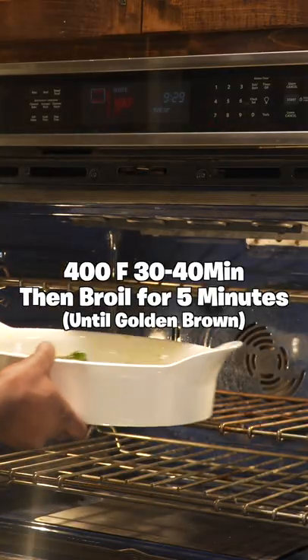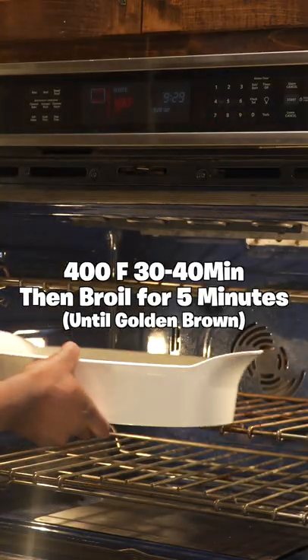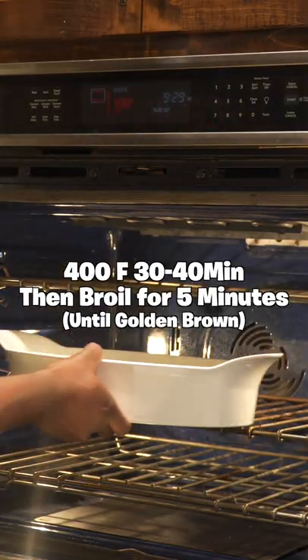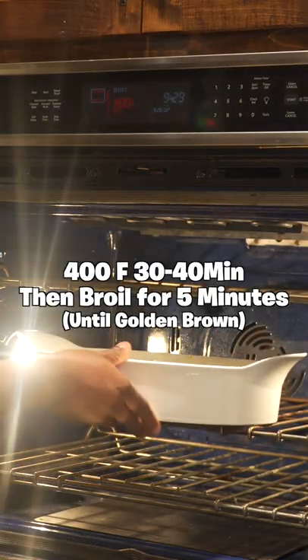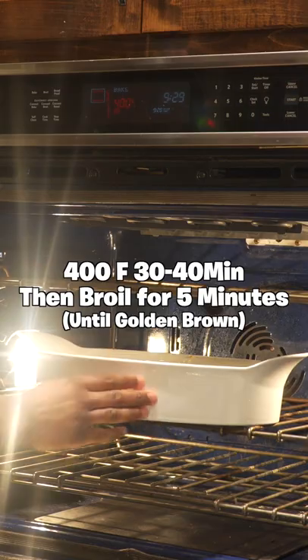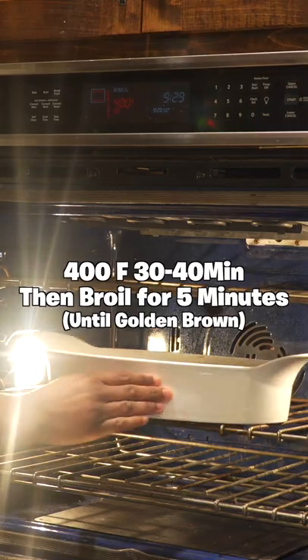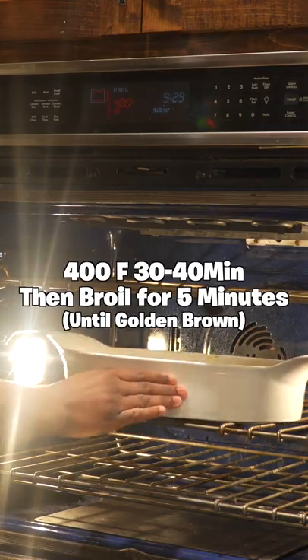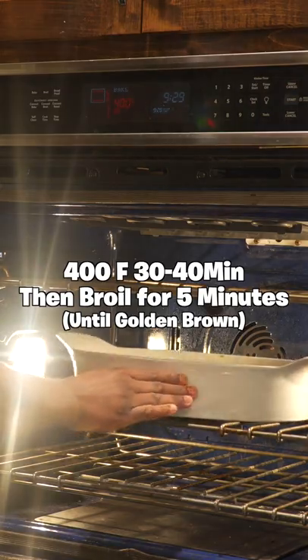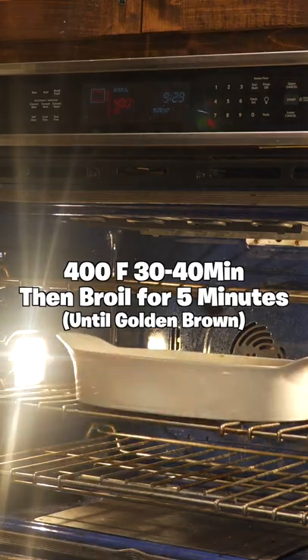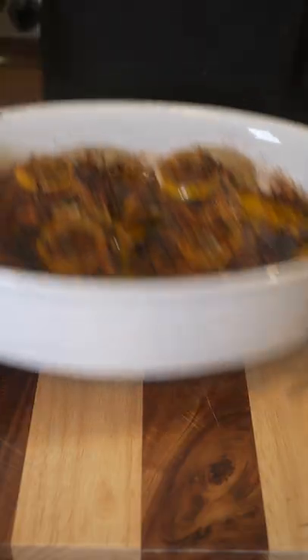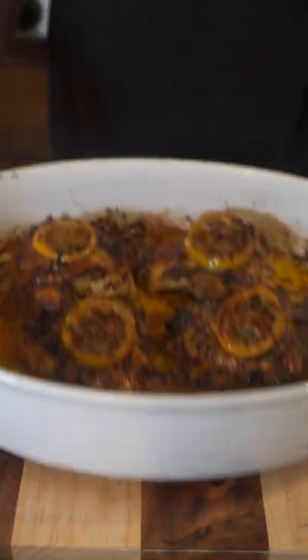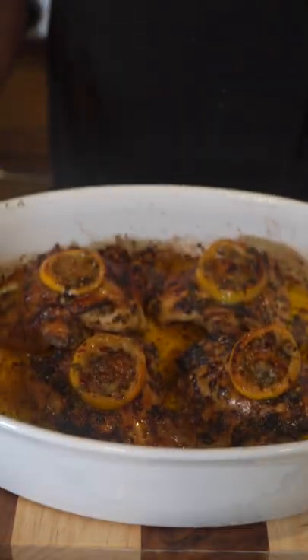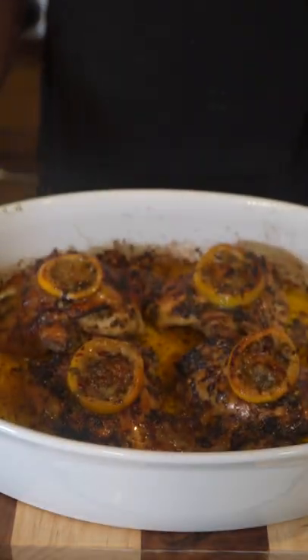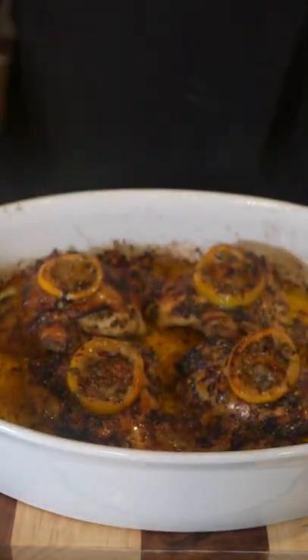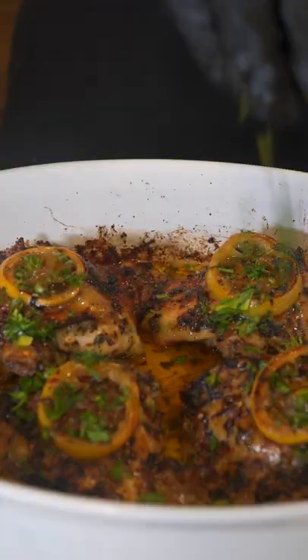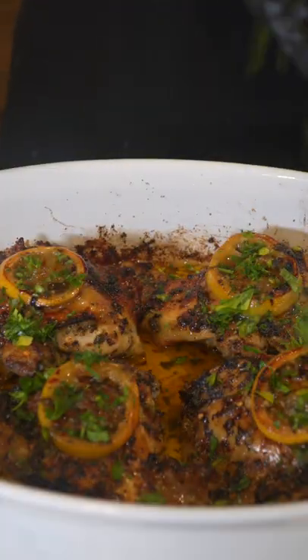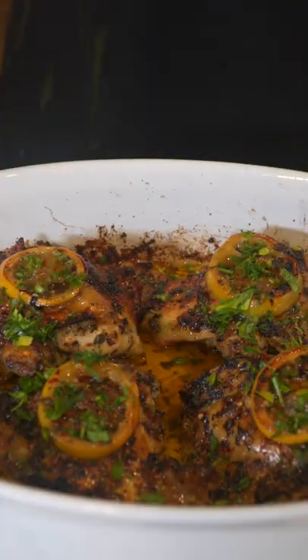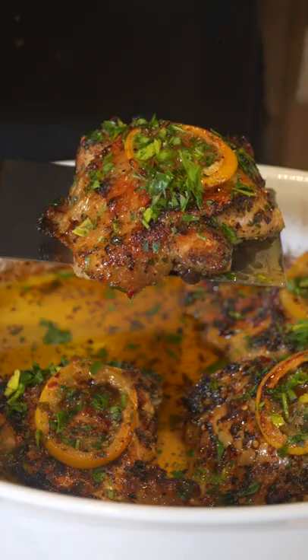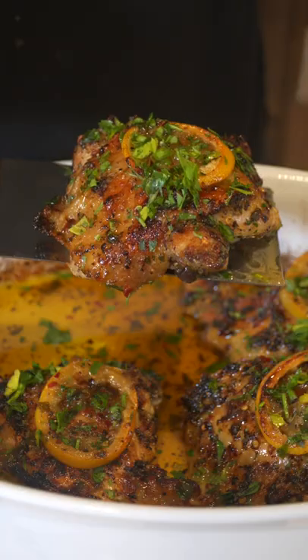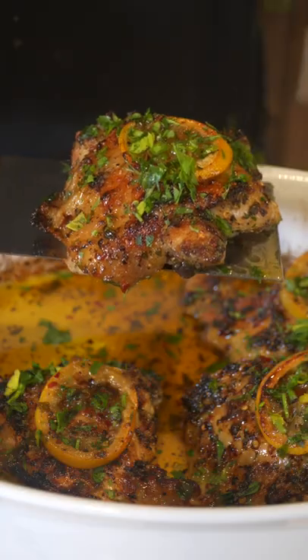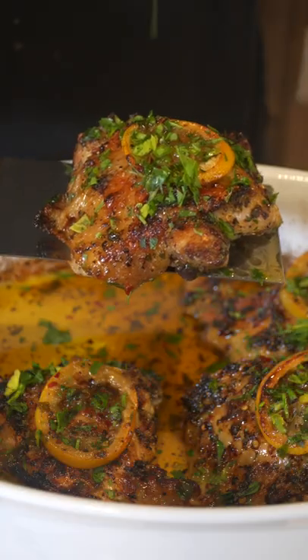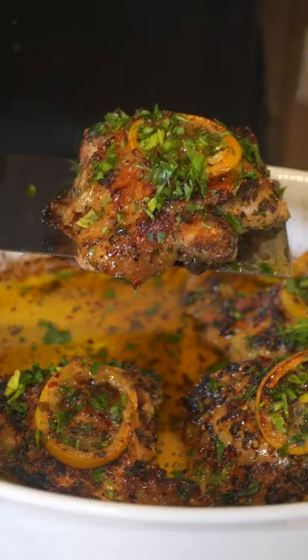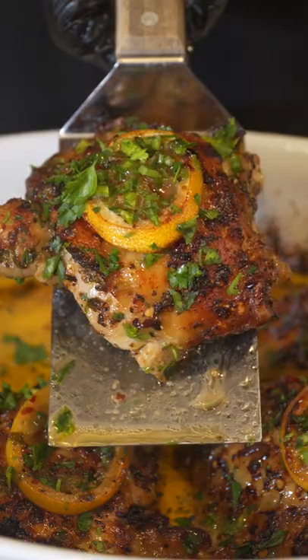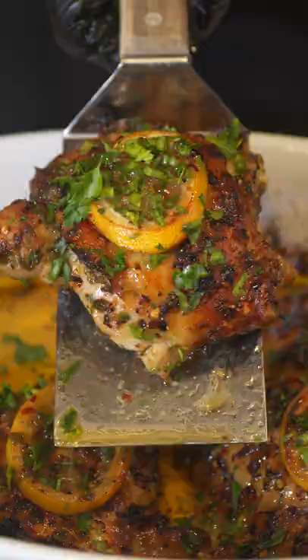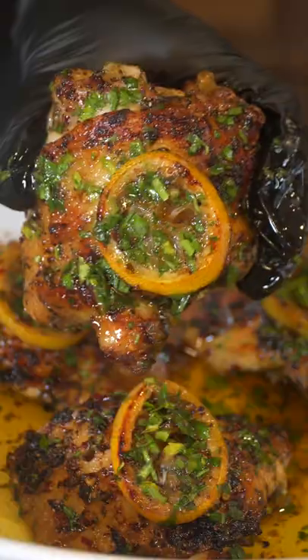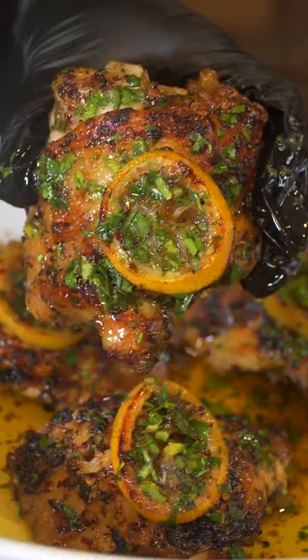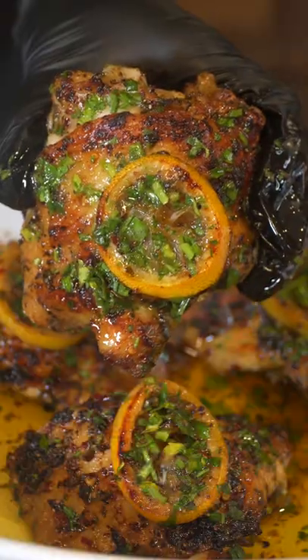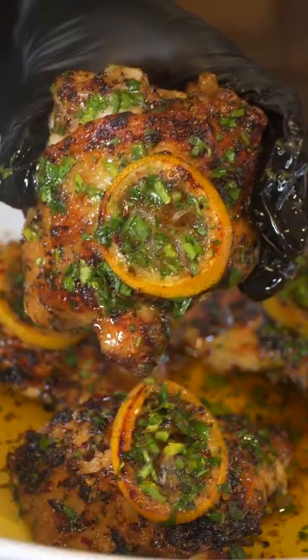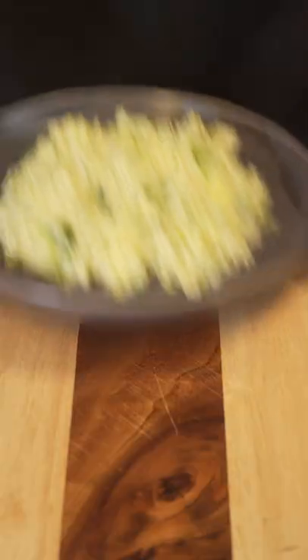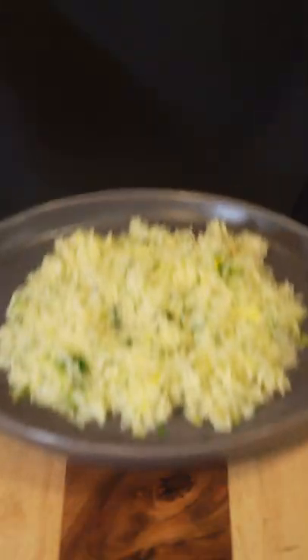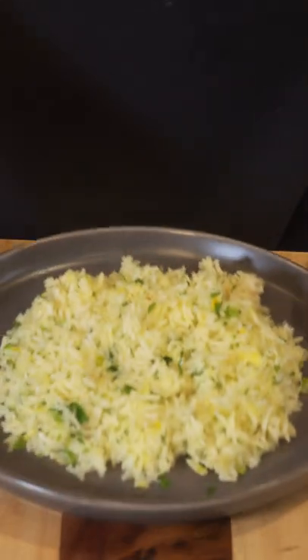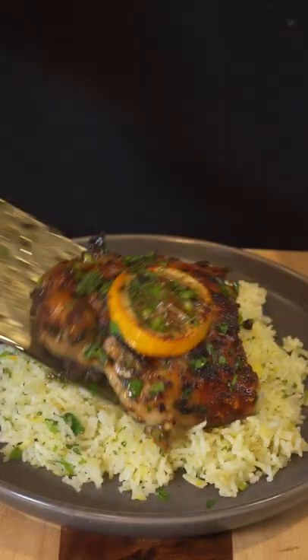Put your pan at 400 degrees Fahrenheit for 30 to 40 minutes, then put it on broil for five minutes until it's browned on top. Add some parsley on top if you're feeling fancy — I also paired it with some rice, recipe below.